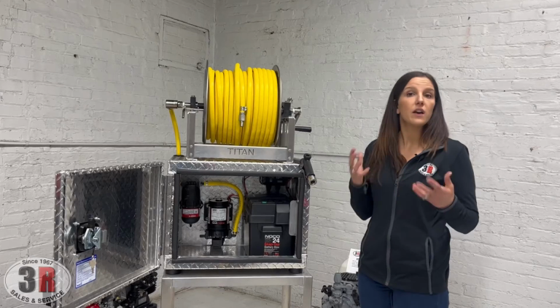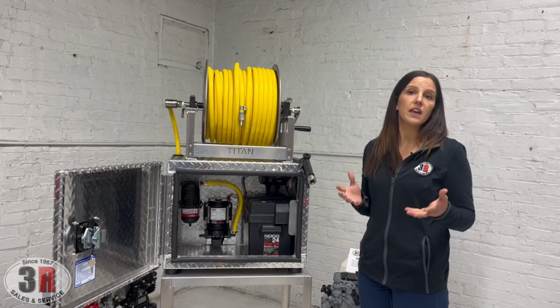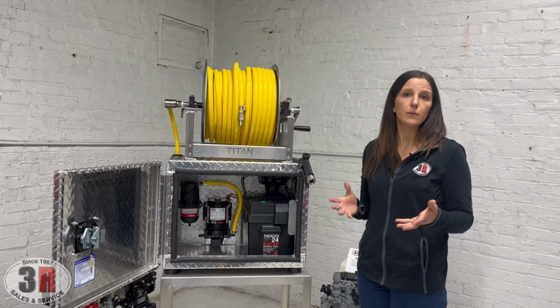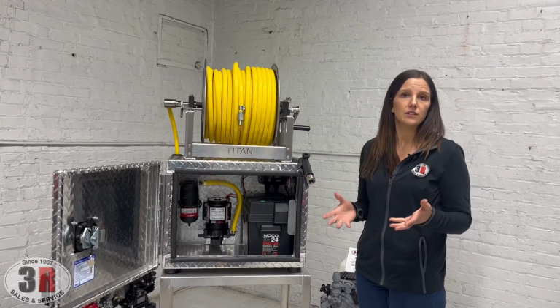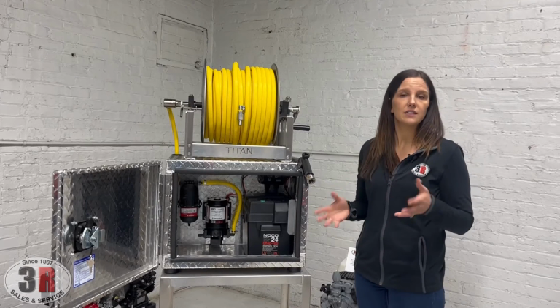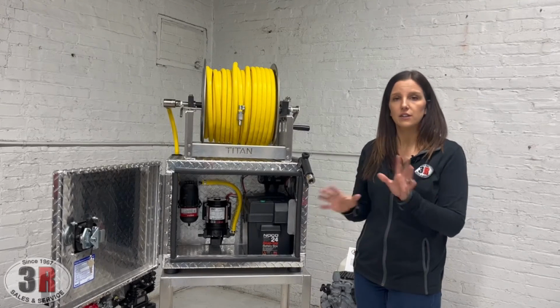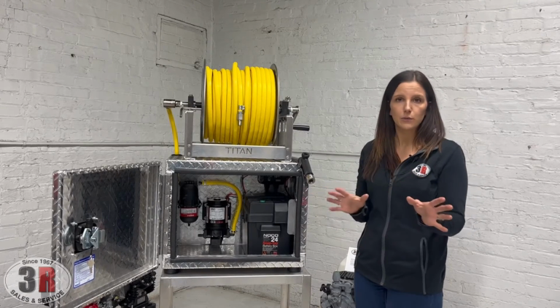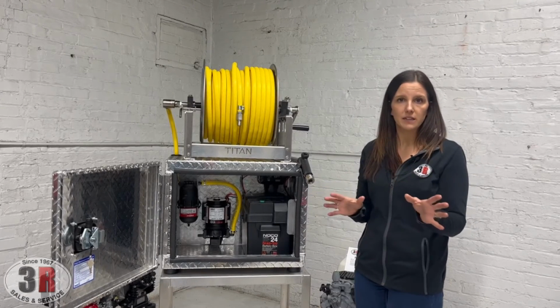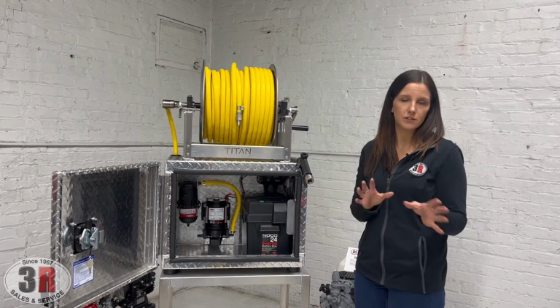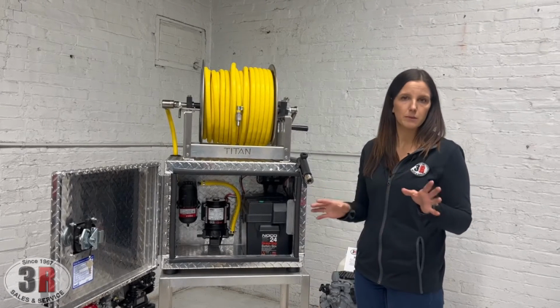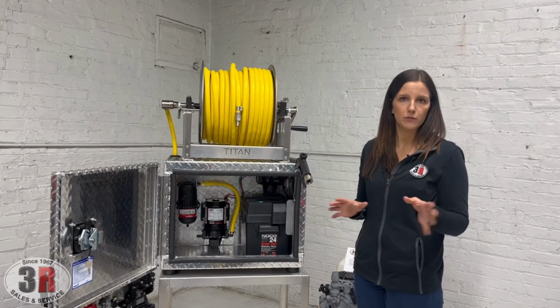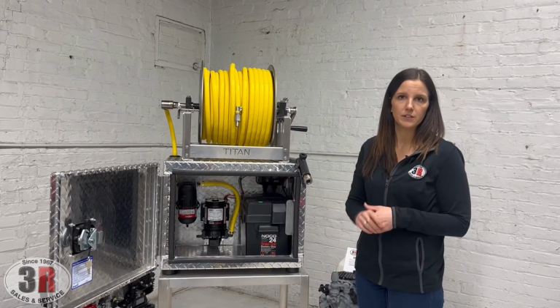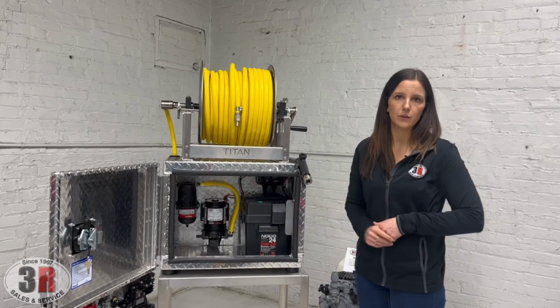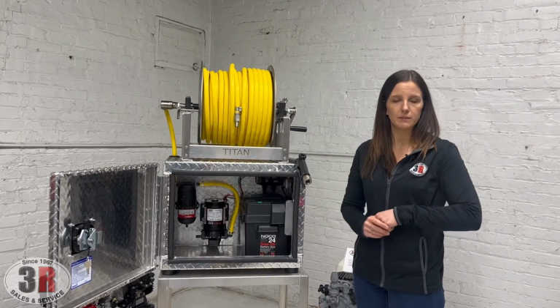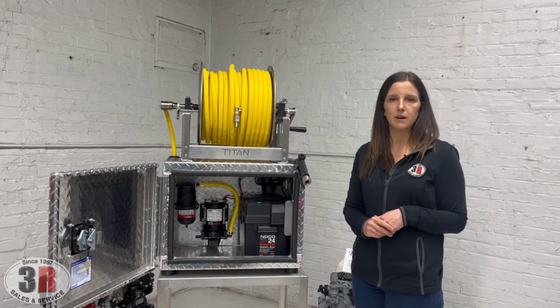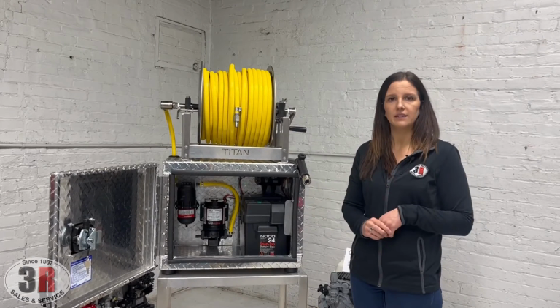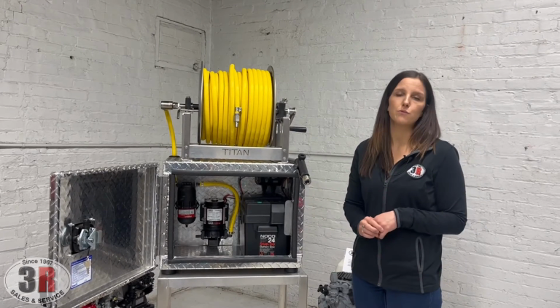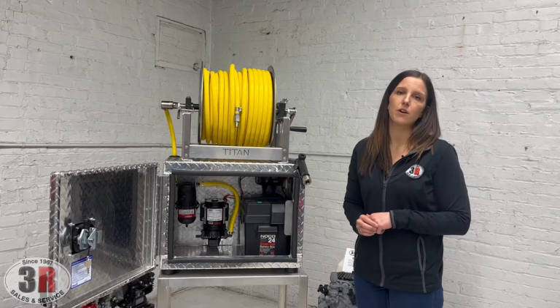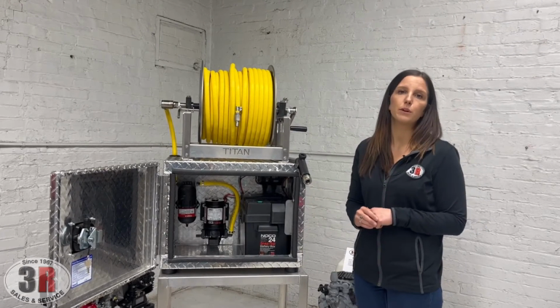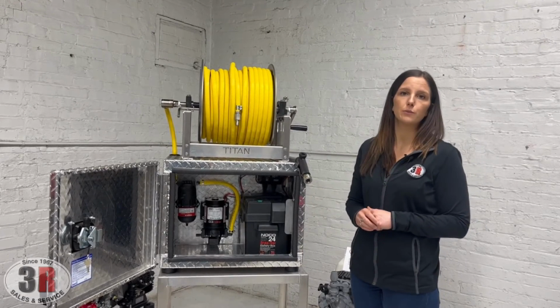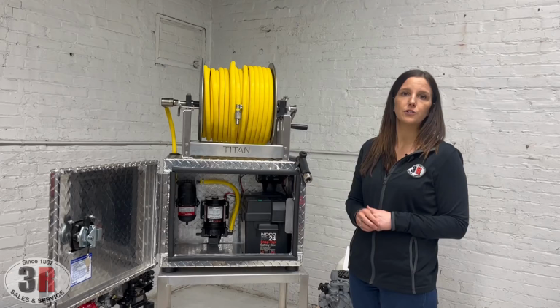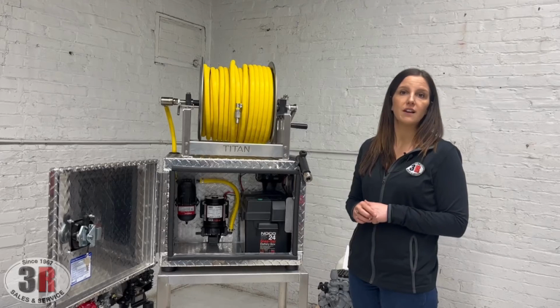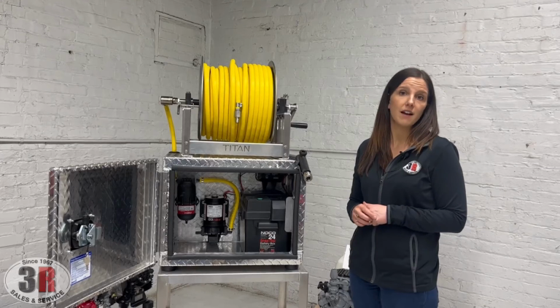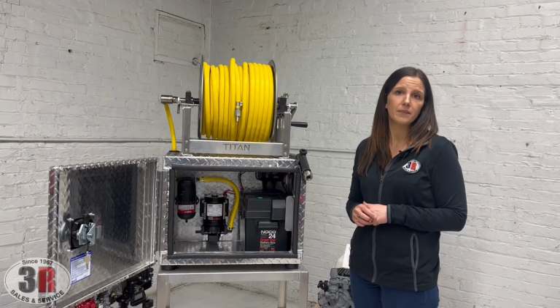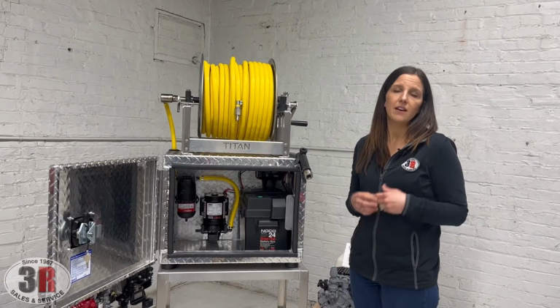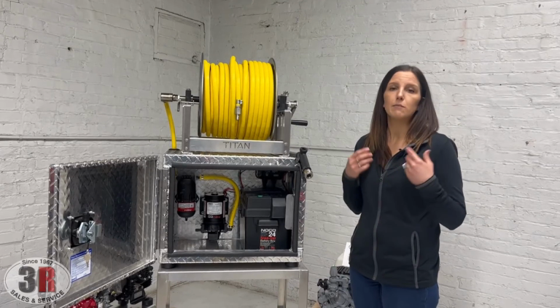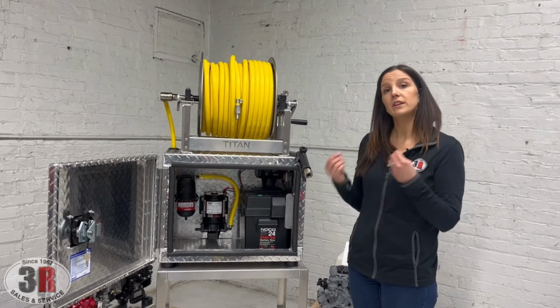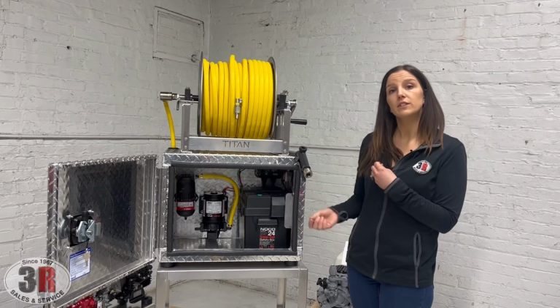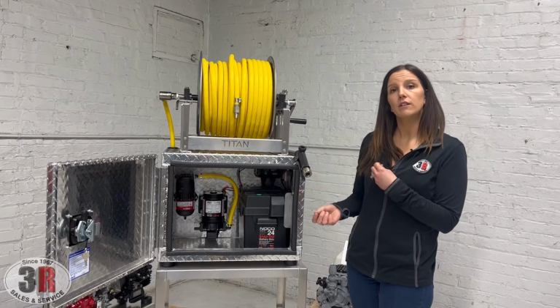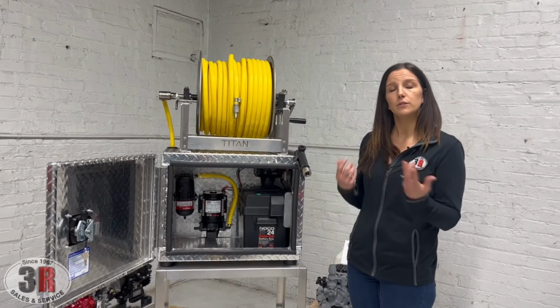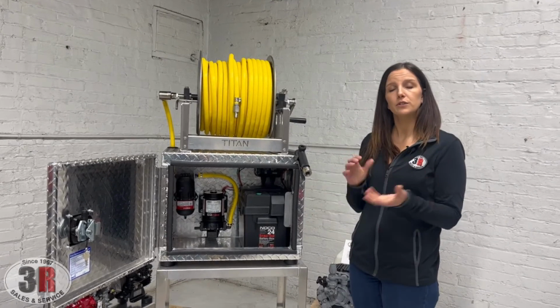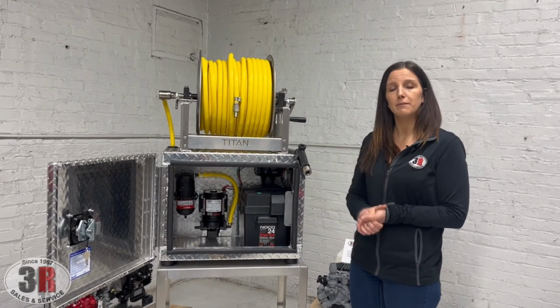If you have any questions, take a look at our website — there's a bit more information there. It's 3rpressurewashers.com, or you can give us a call or shoot us an email.